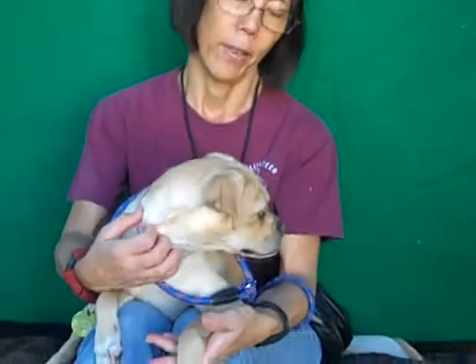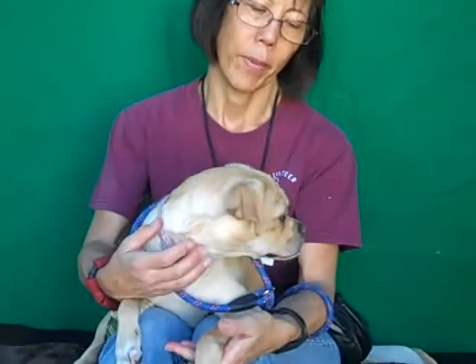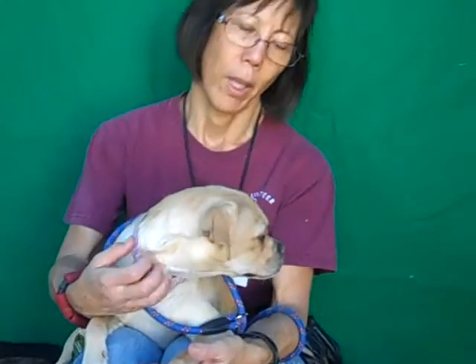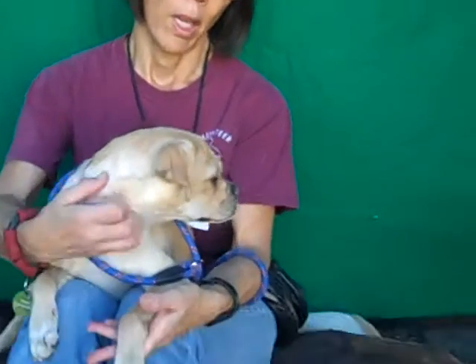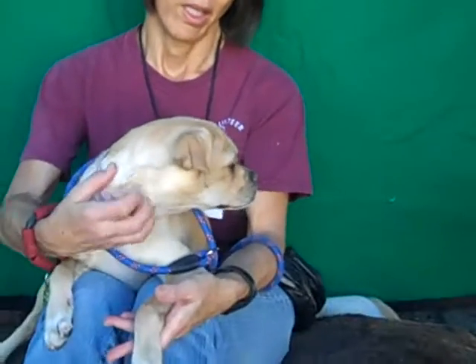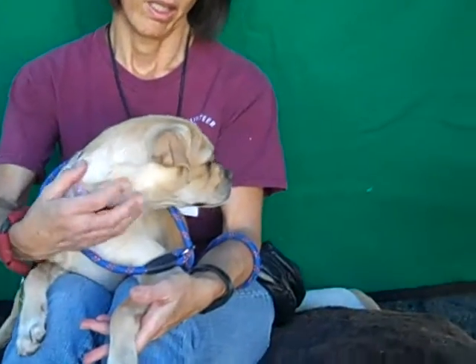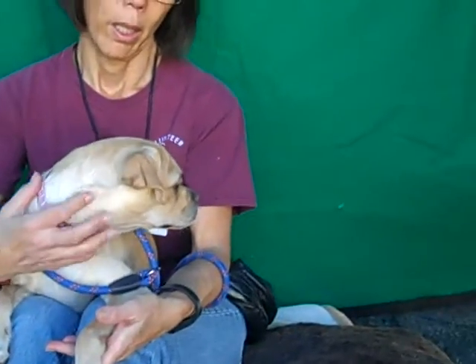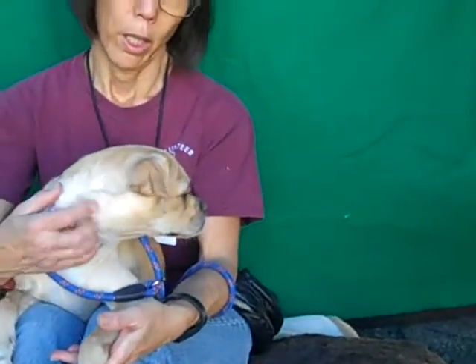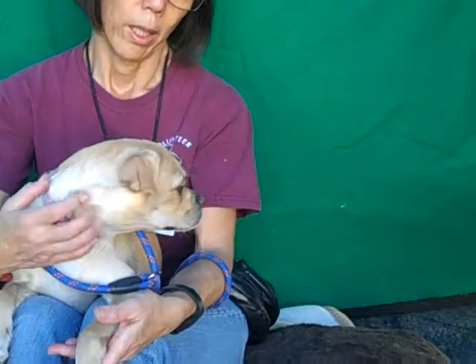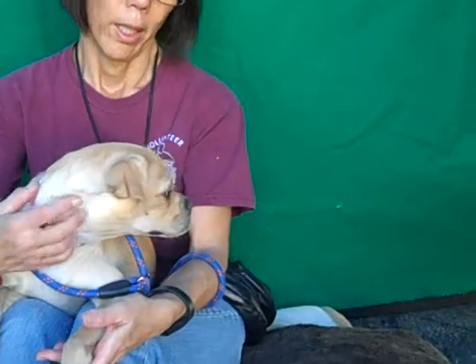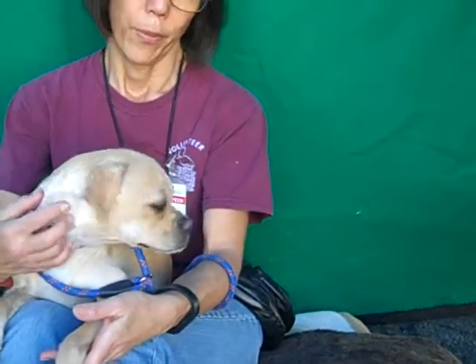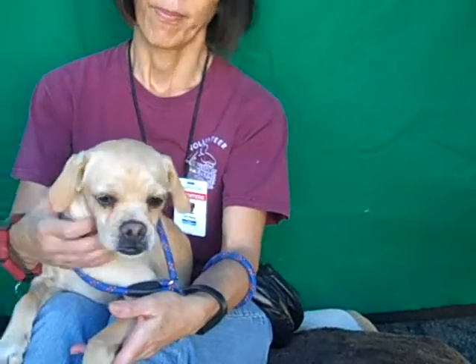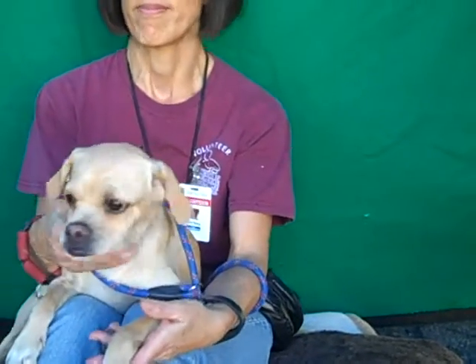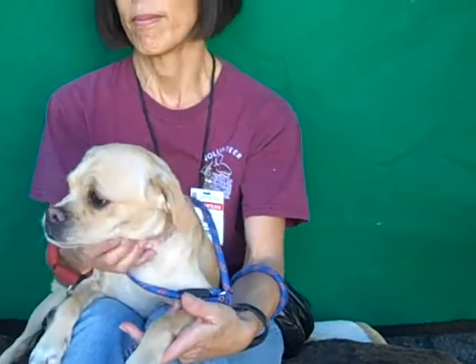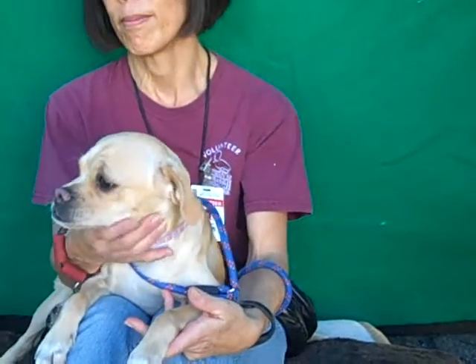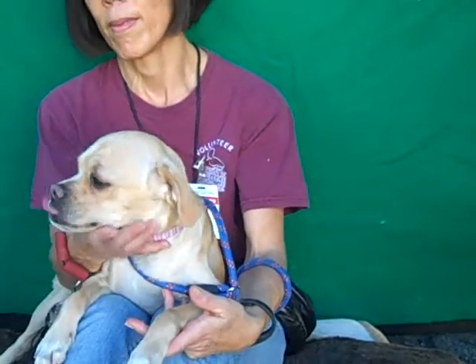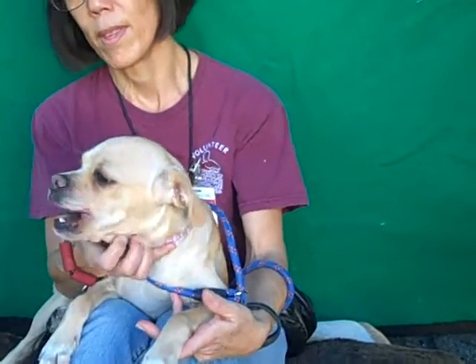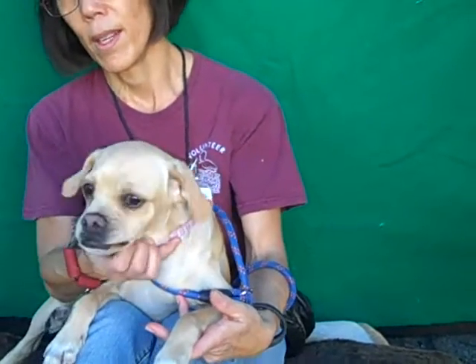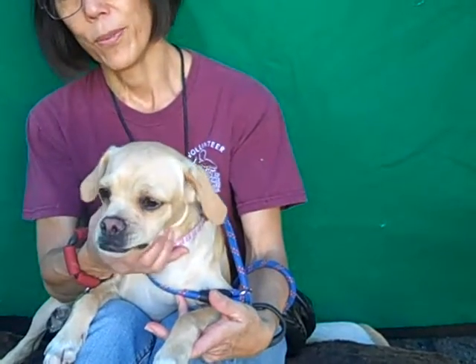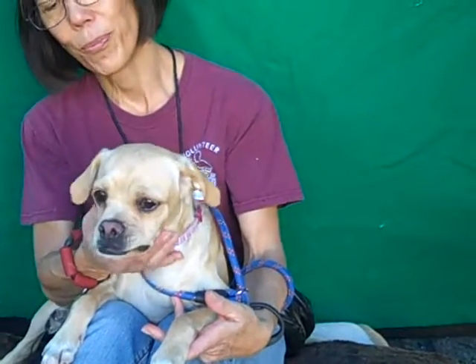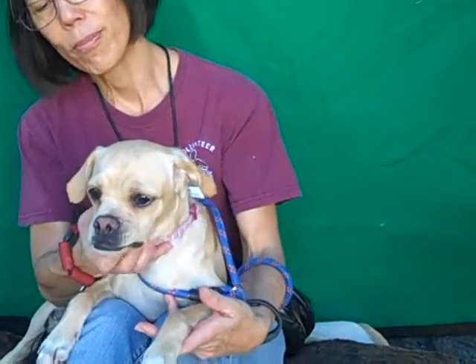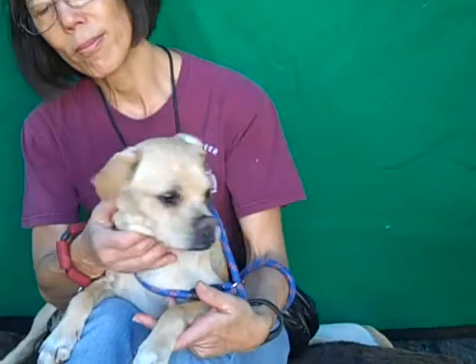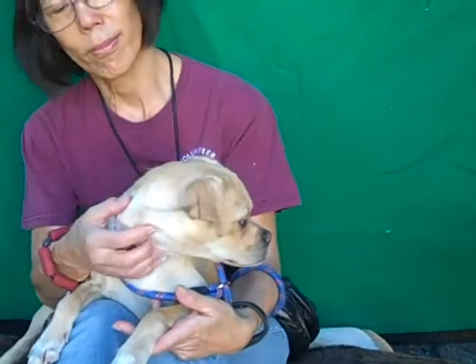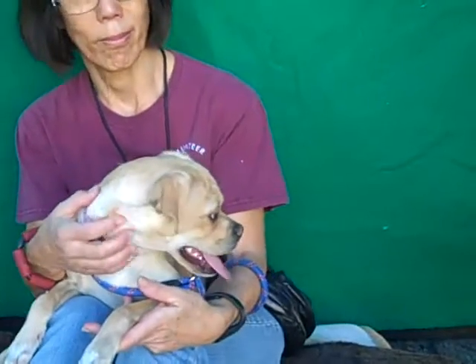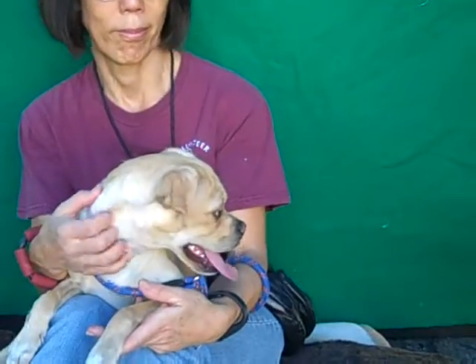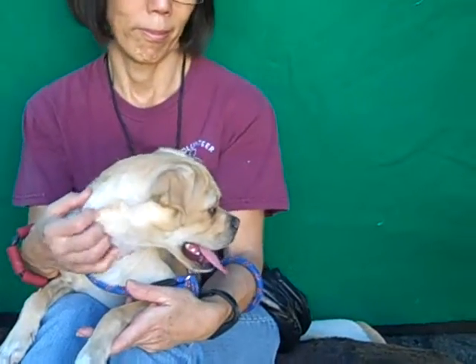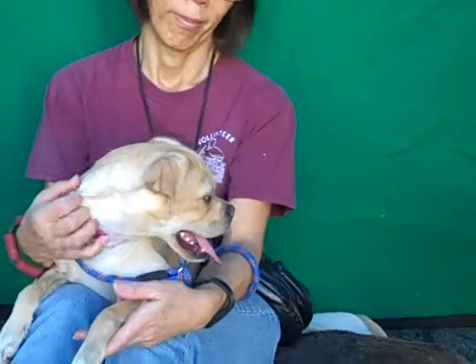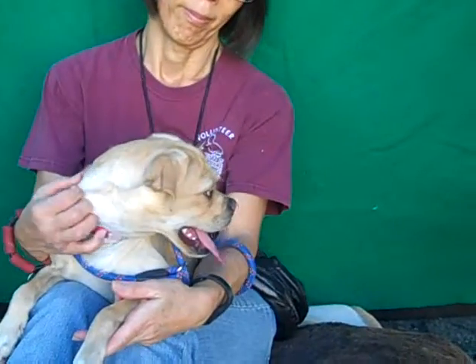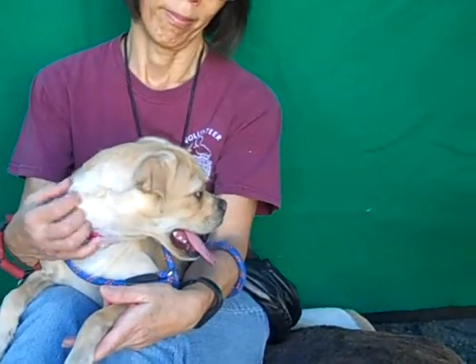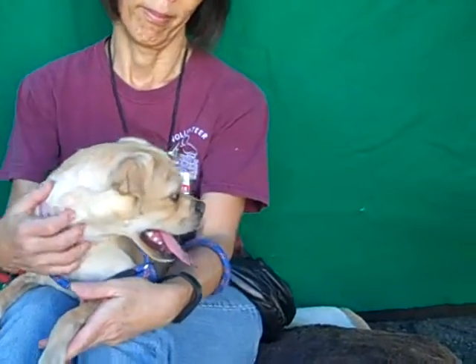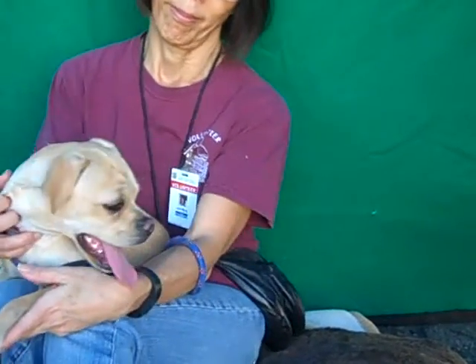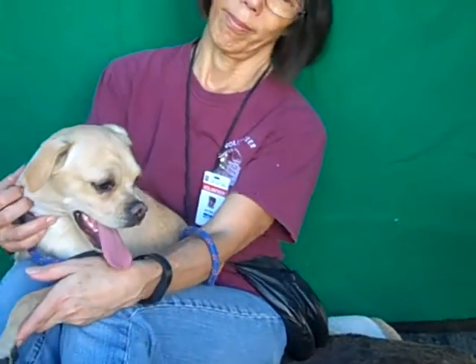She doesn't know any commands or training yet — she's a puppy. That's the best thing you can say about her: she's a puppy. So she's available right now. She's been here too long. Please, somebody come on in to the Baldwin Park Shelter and meet little Micah and fall in love.